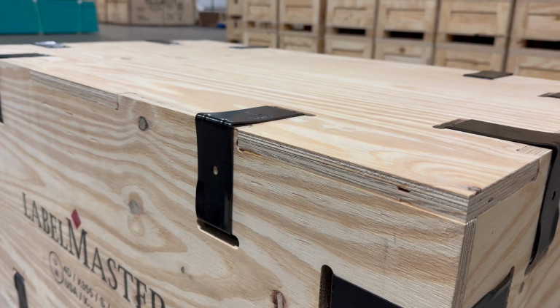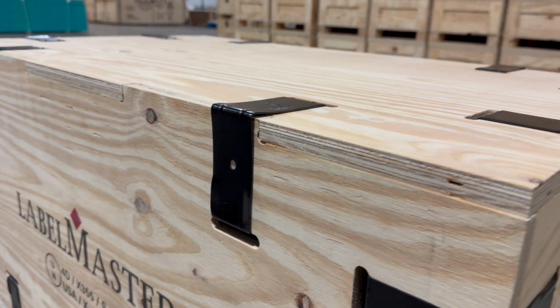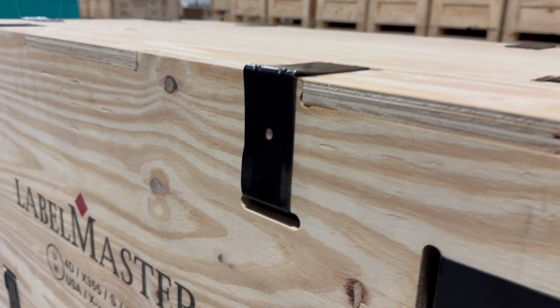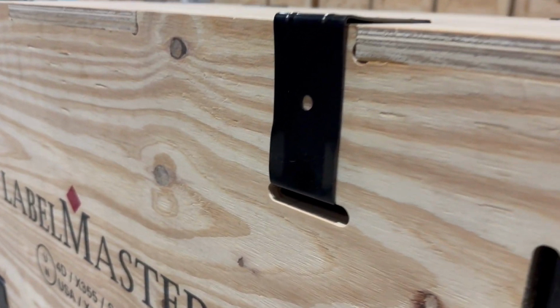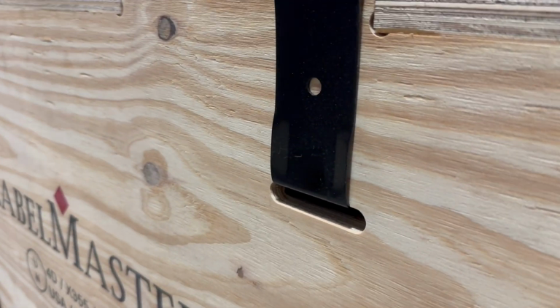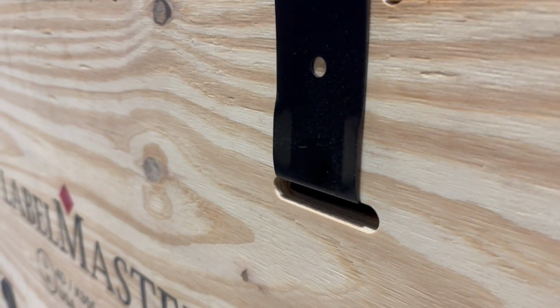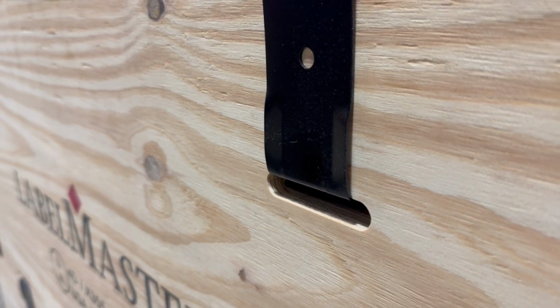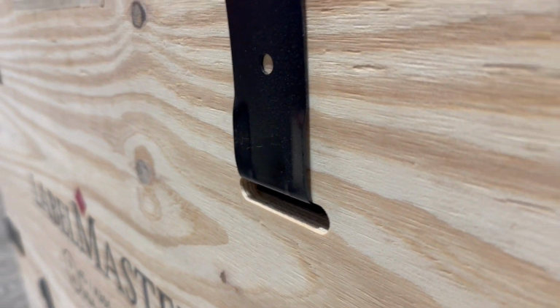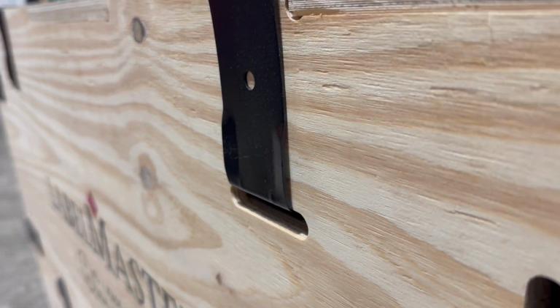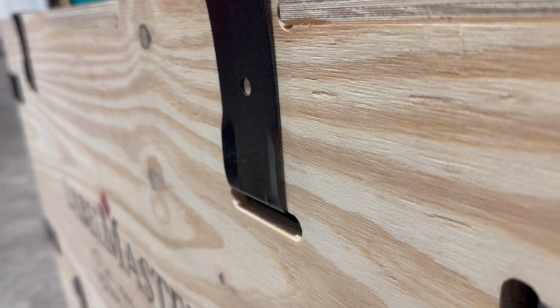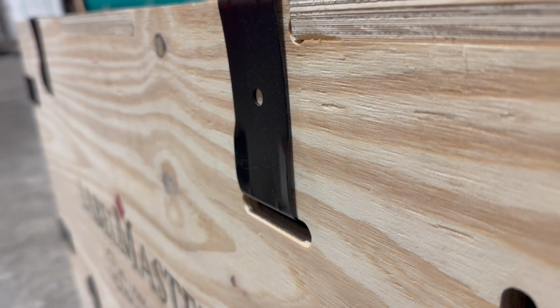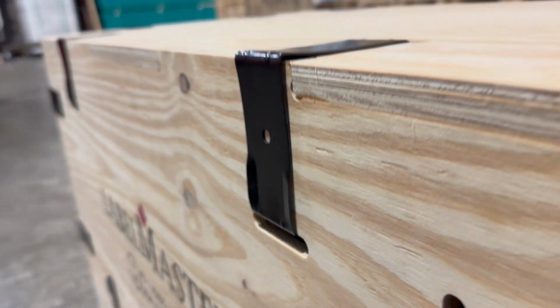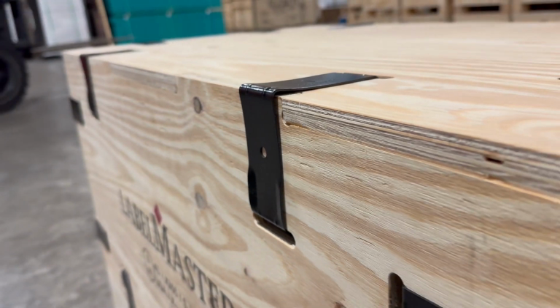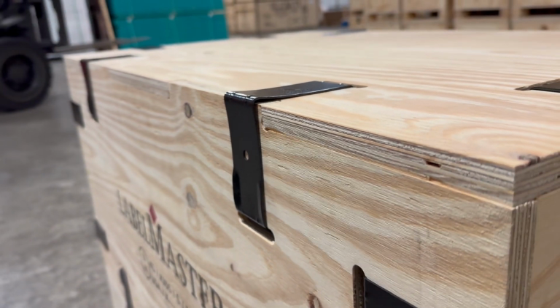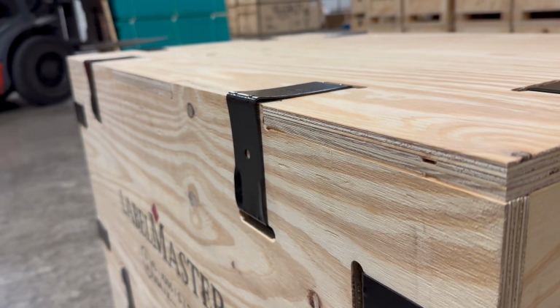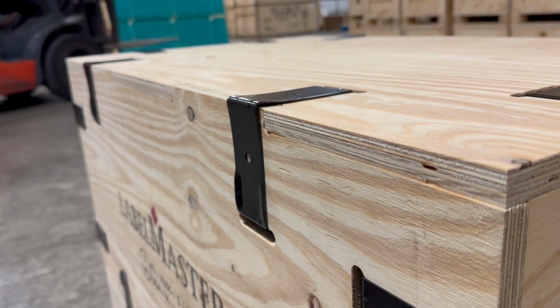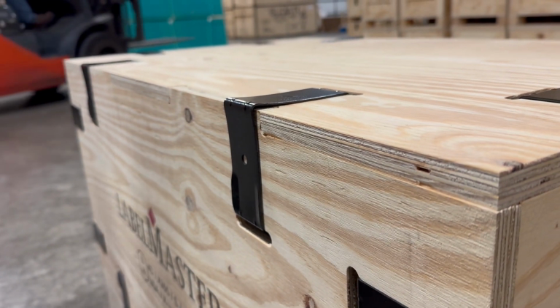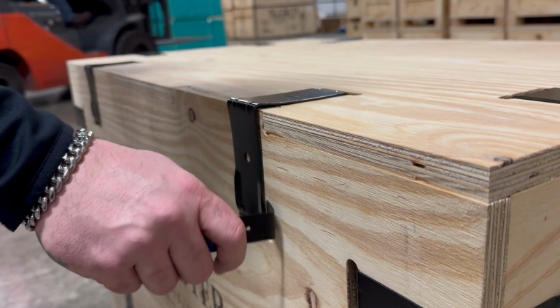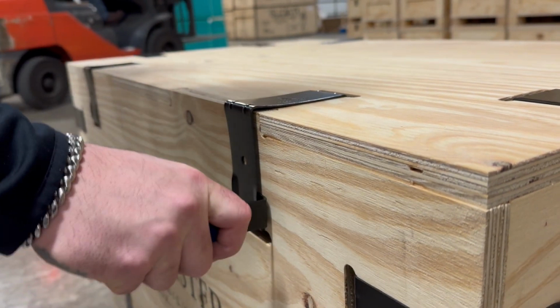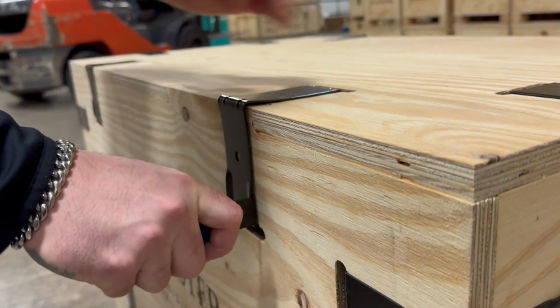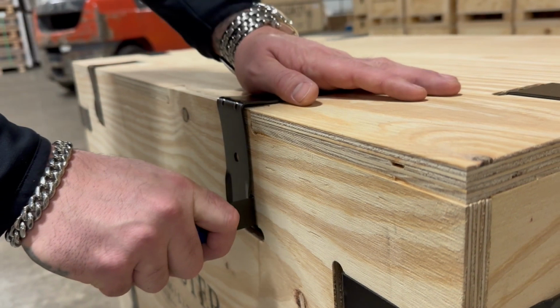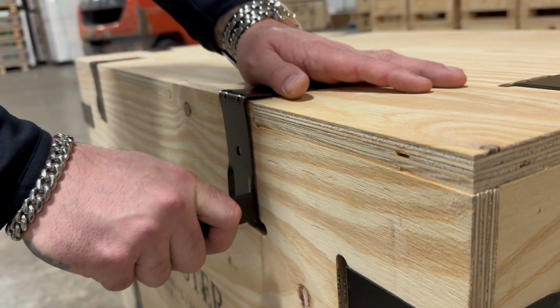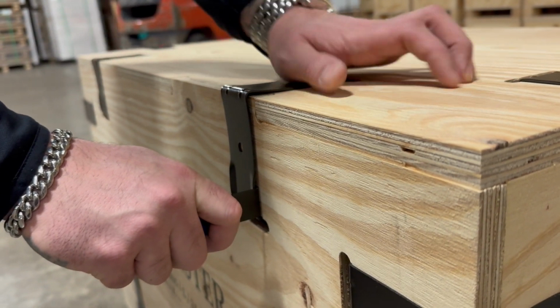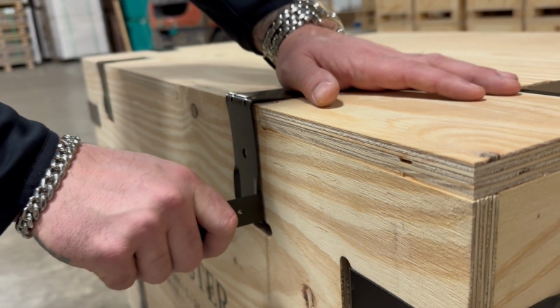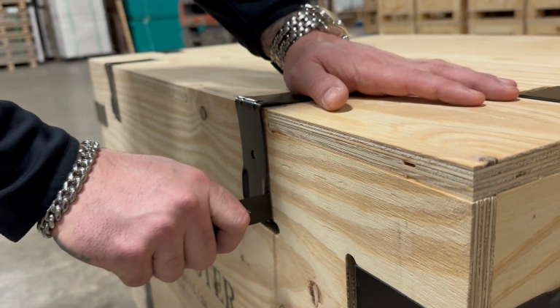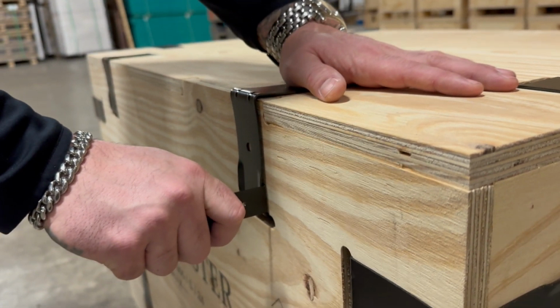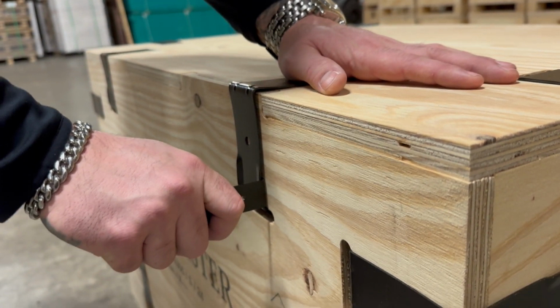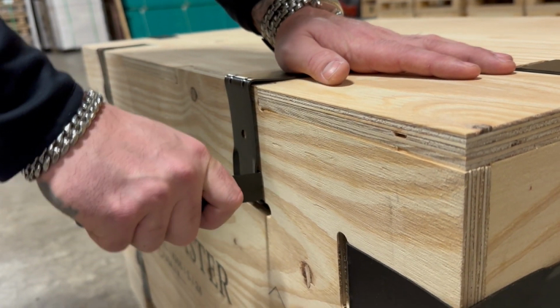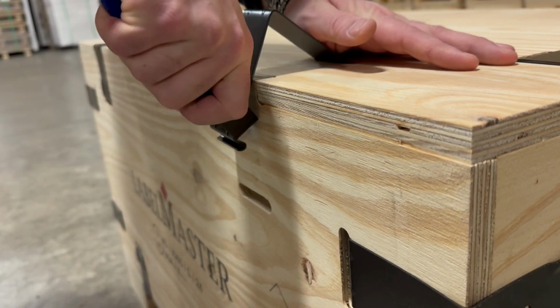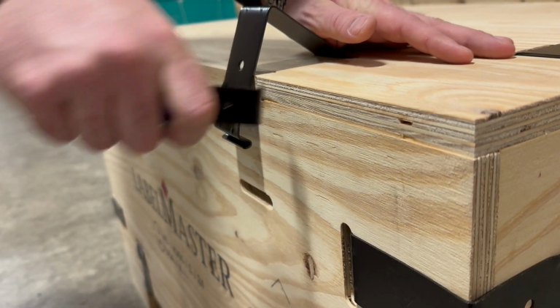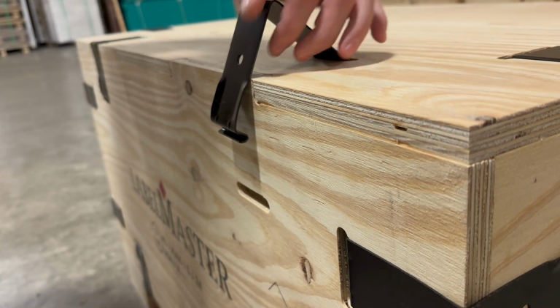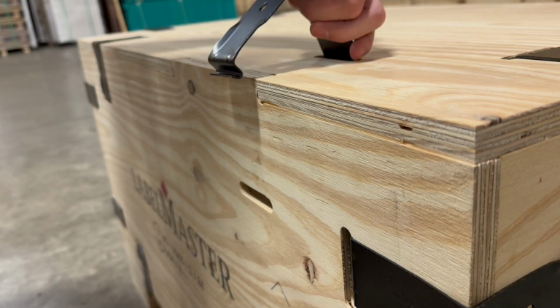To remove the clips, you'll see that there's a slot in the side of the clip. Insert the tool — a small pry bar or screwdriver will work as well — and twist upward. That pops the clip out.